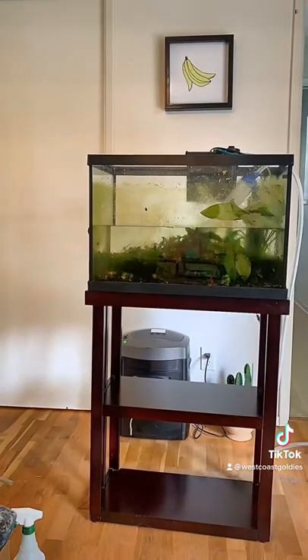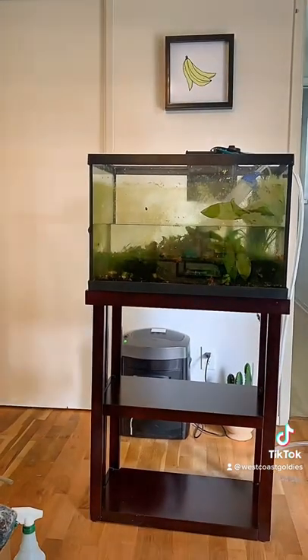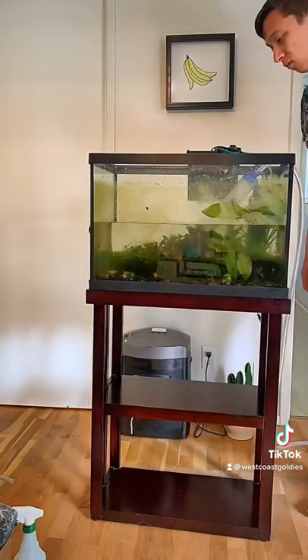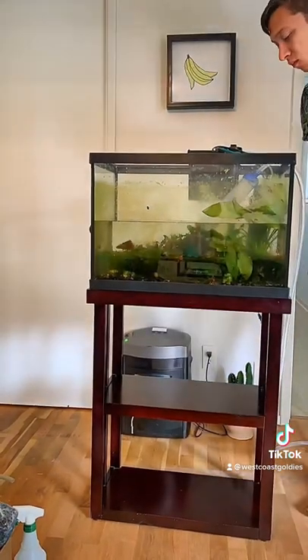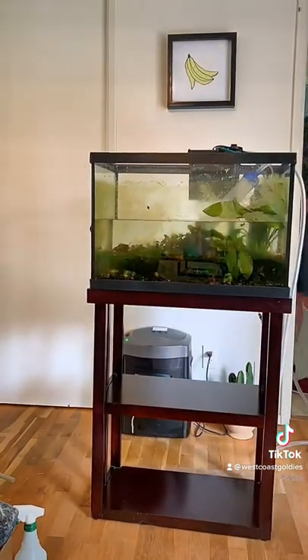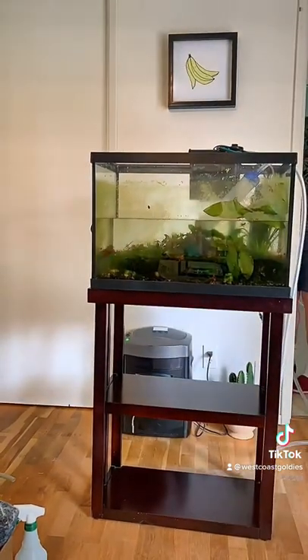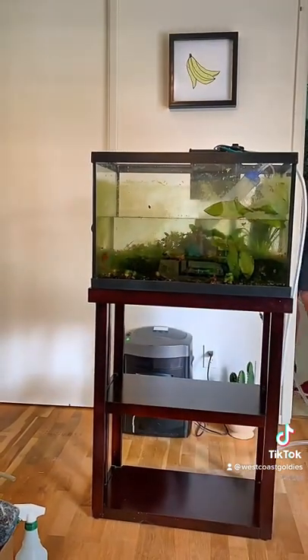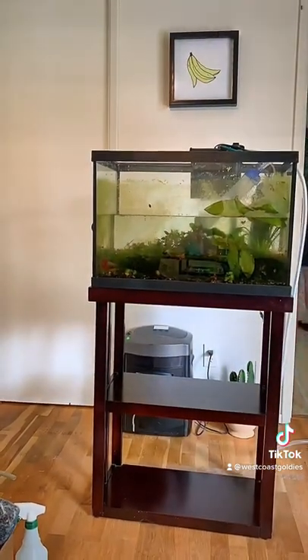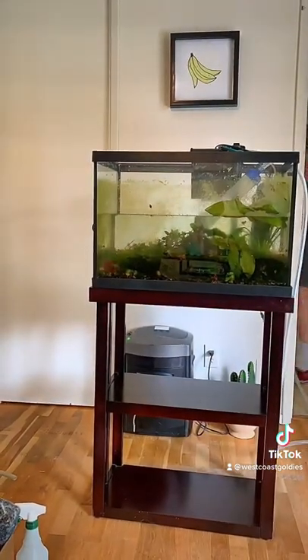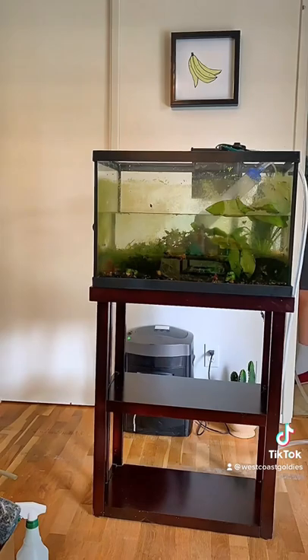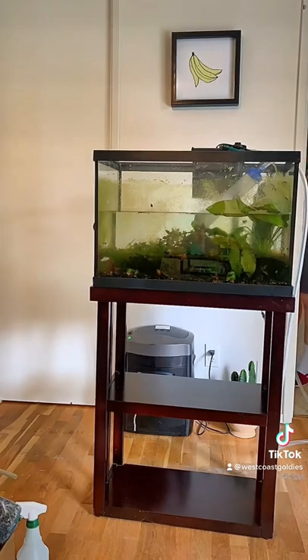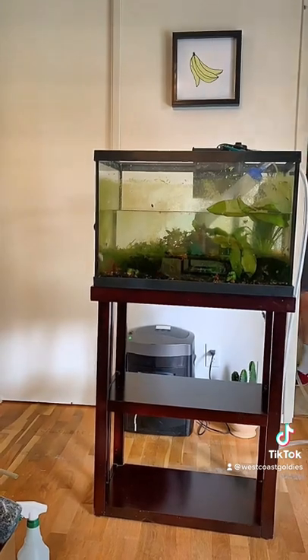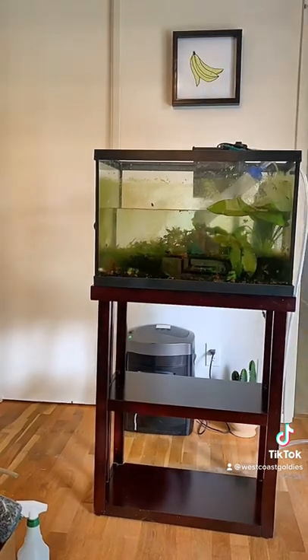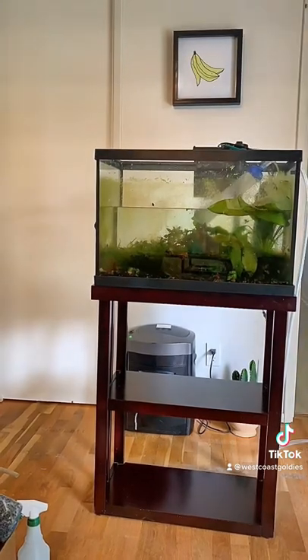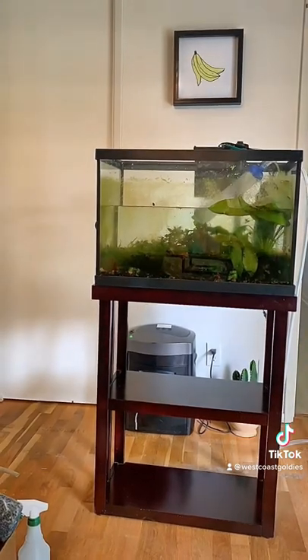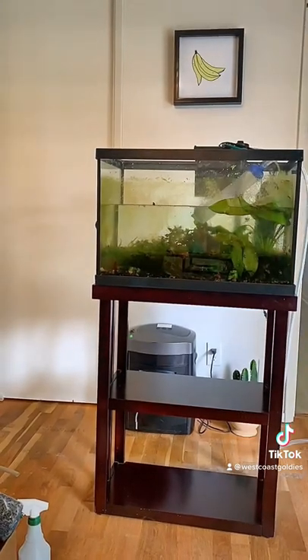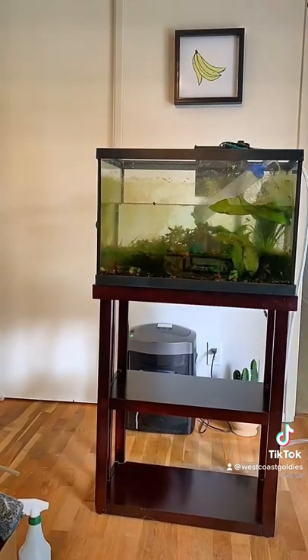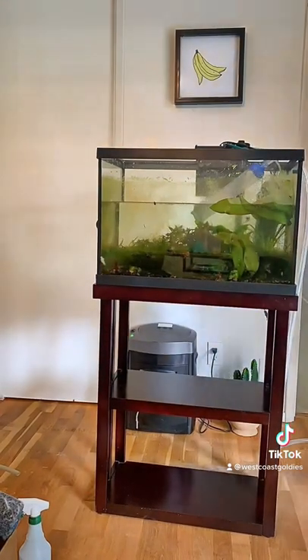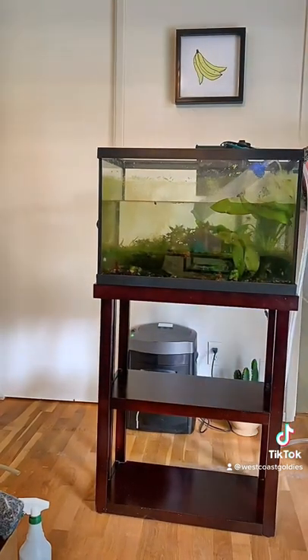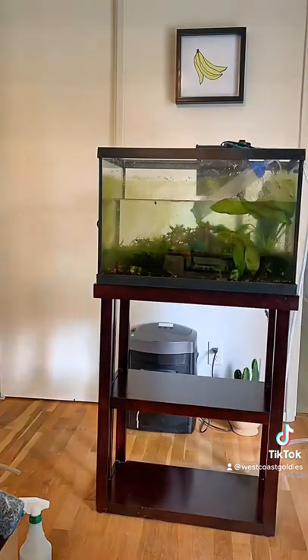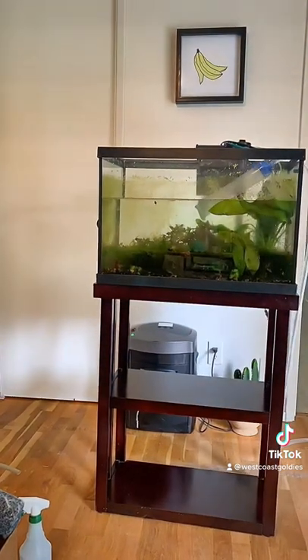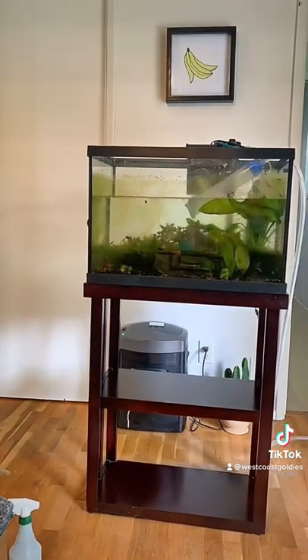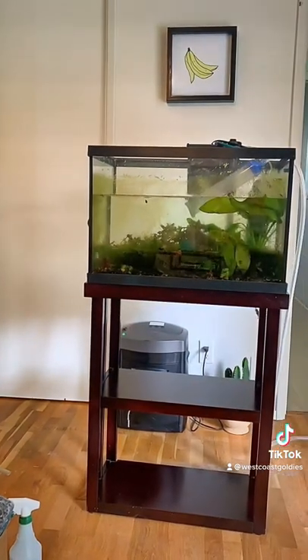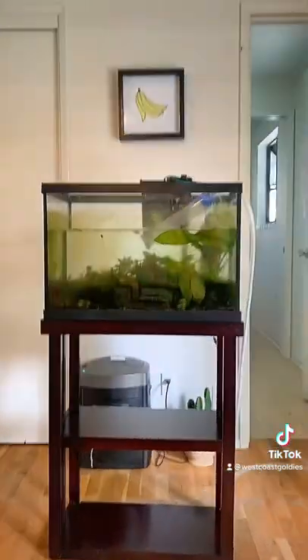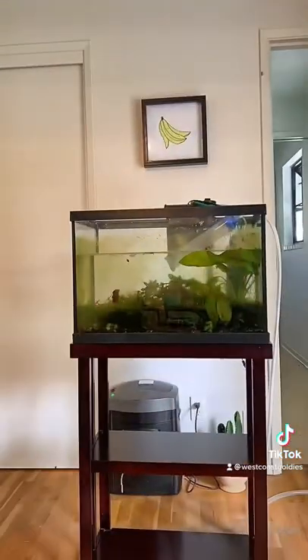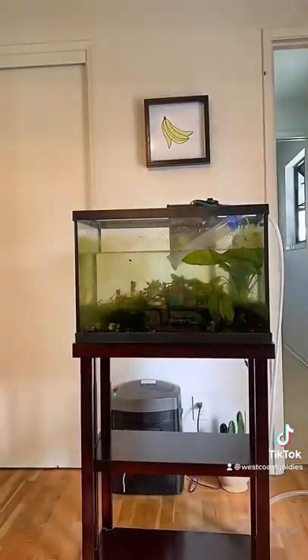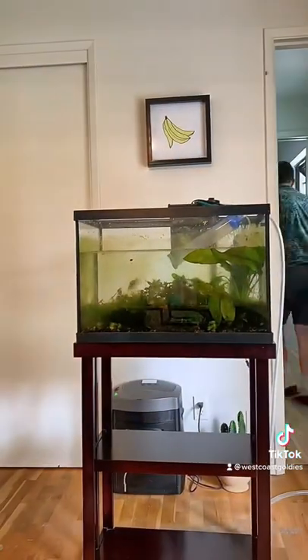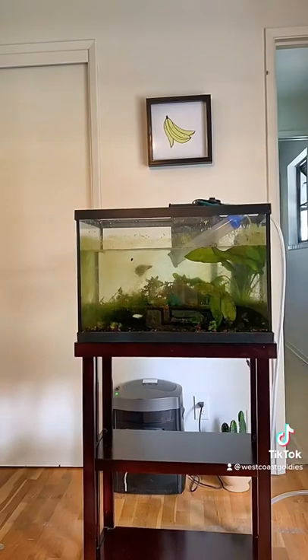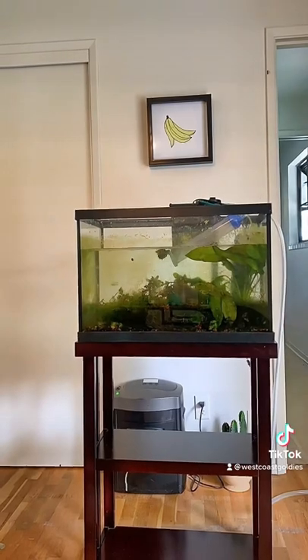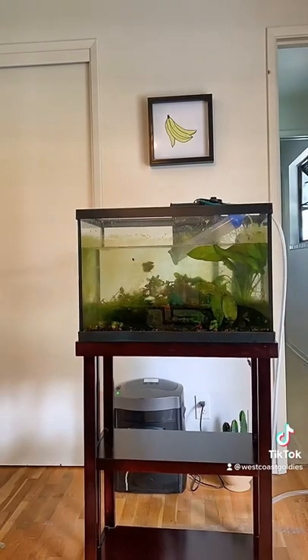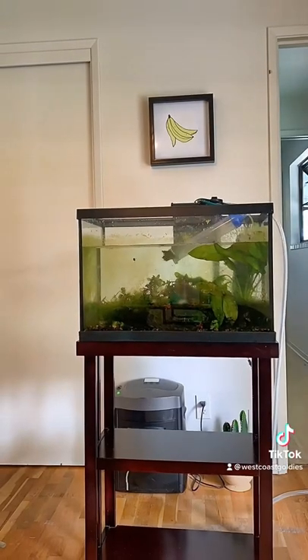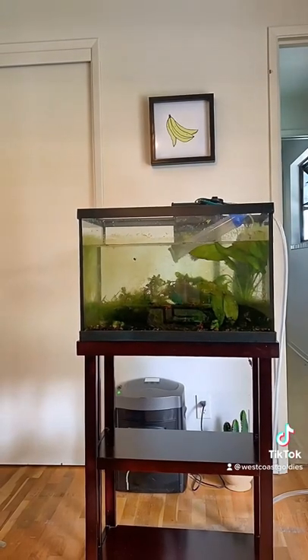All of this, plus a couple boxes of stuff, was just too good to pass up. I'm gonna keep all the plants for myself and resell the rest — after cleaning it up, of course.